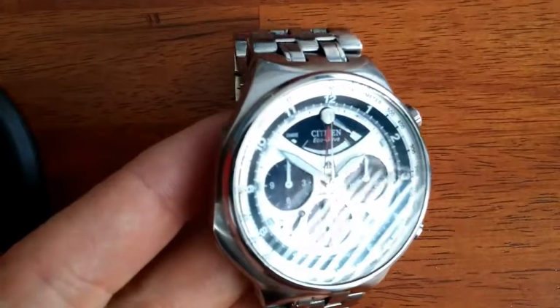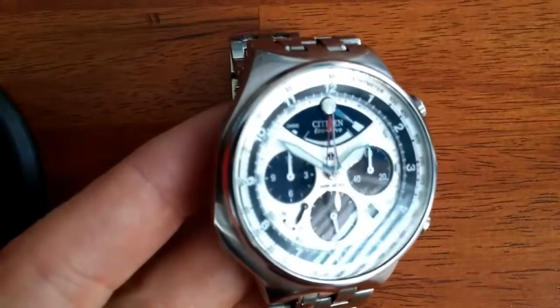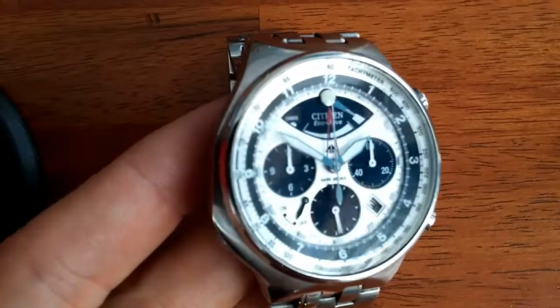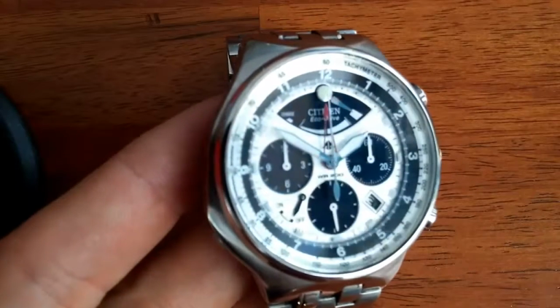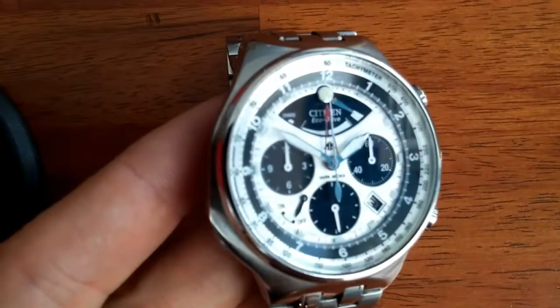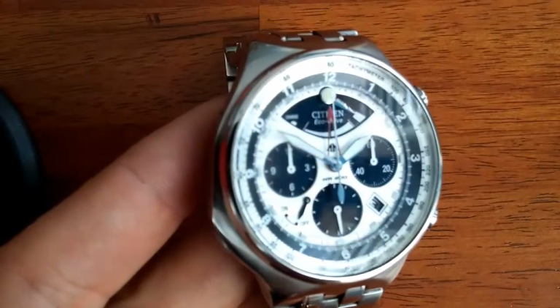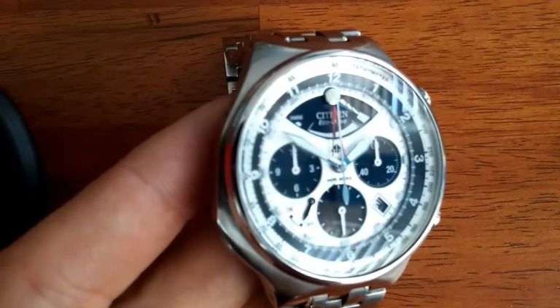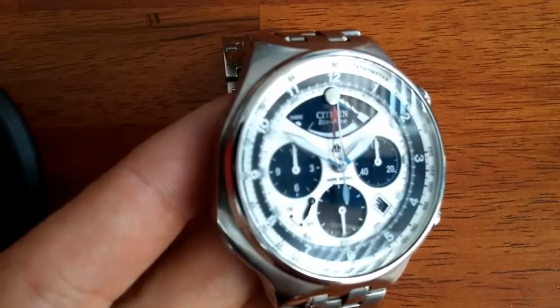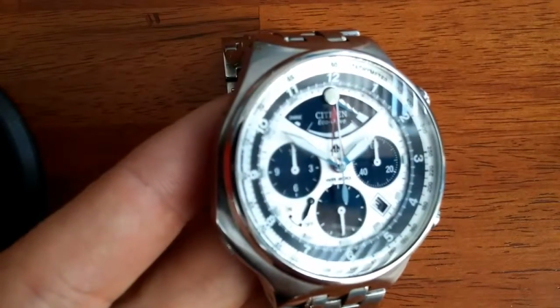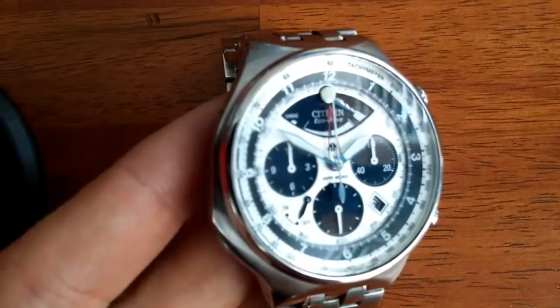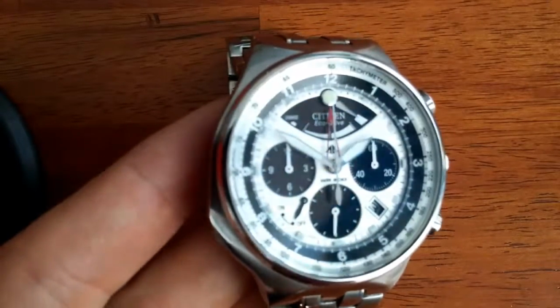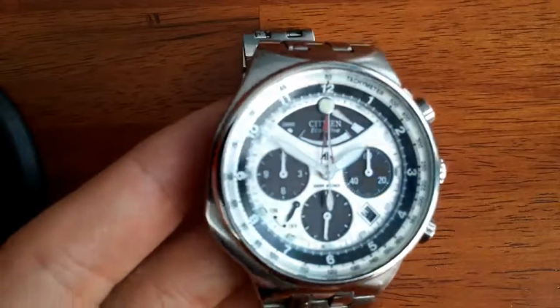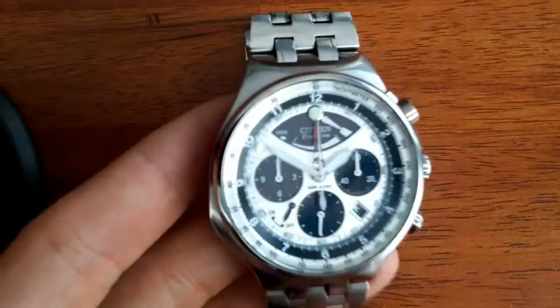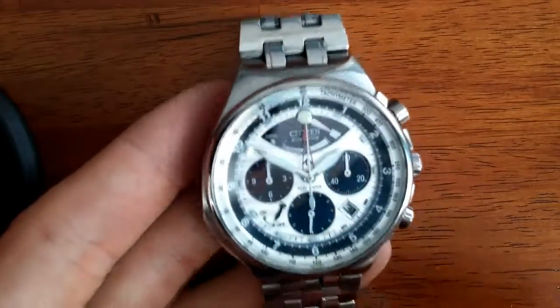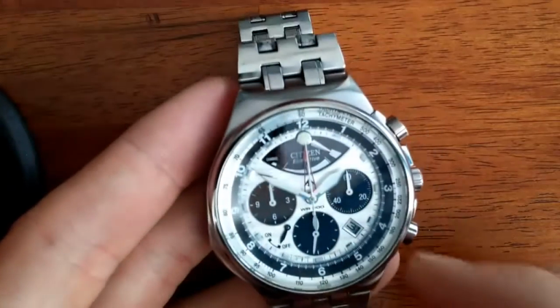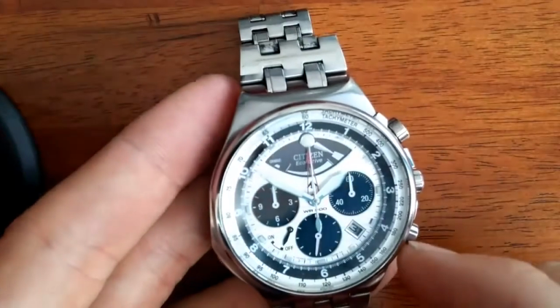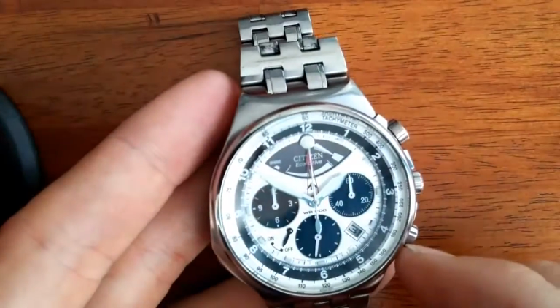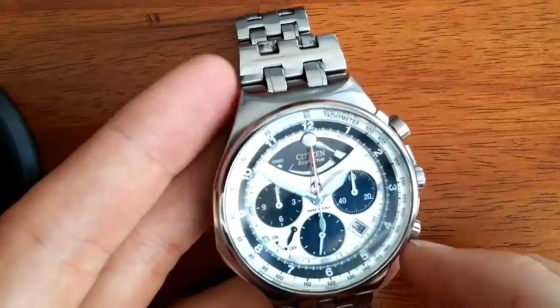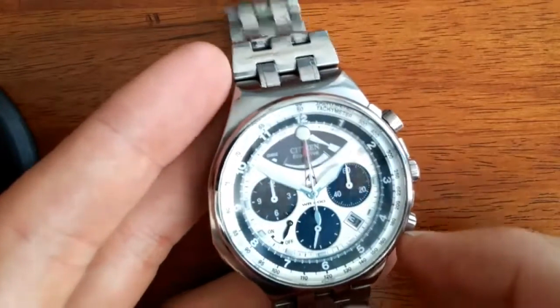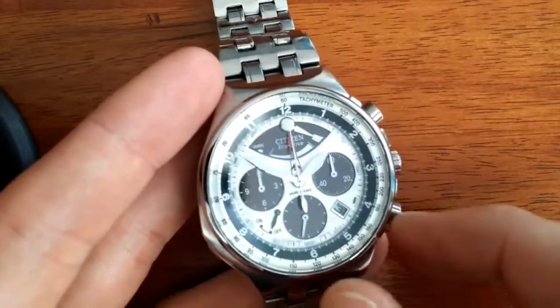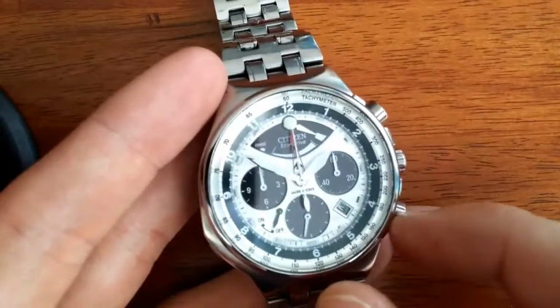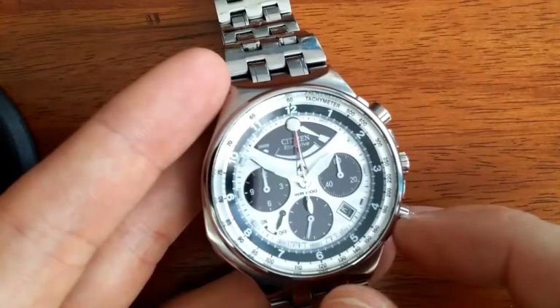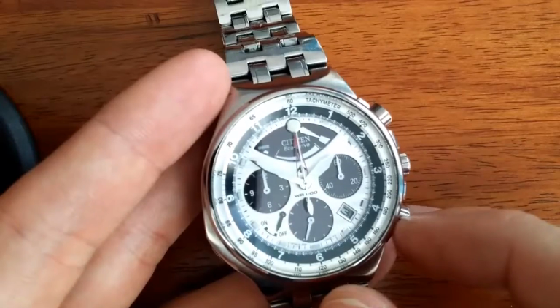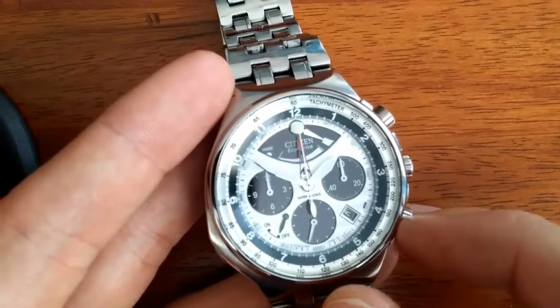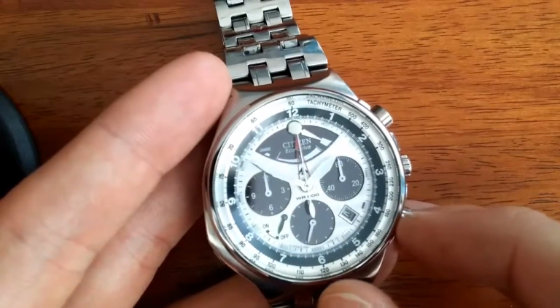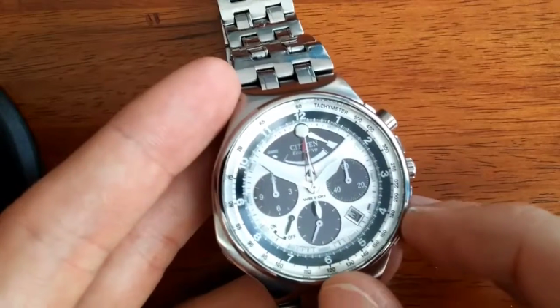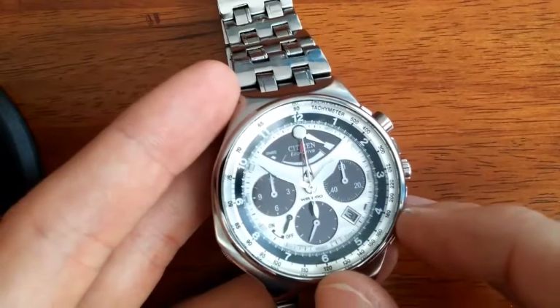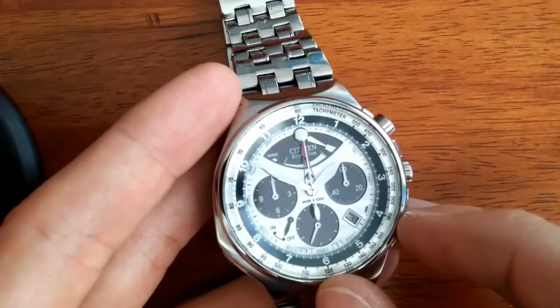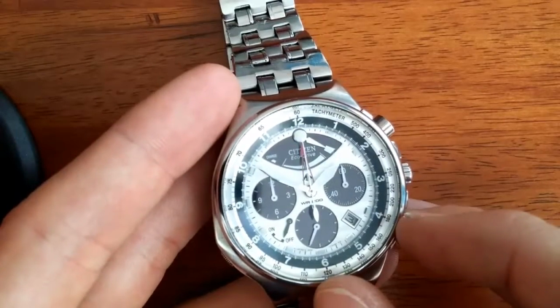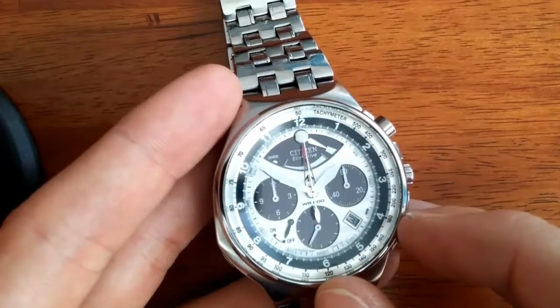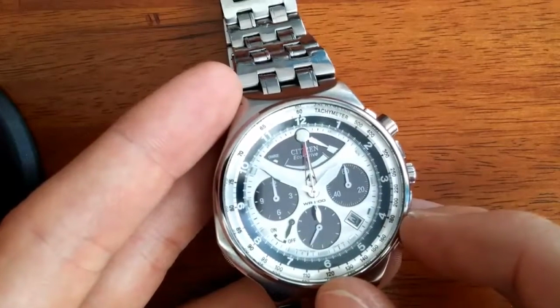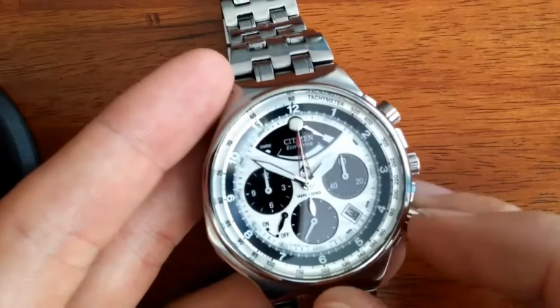This is a very impressive watch. It's also known as the Ron Swanson watch, if you're familiar with Parks and Rec.